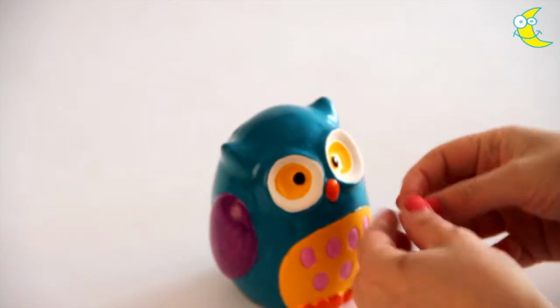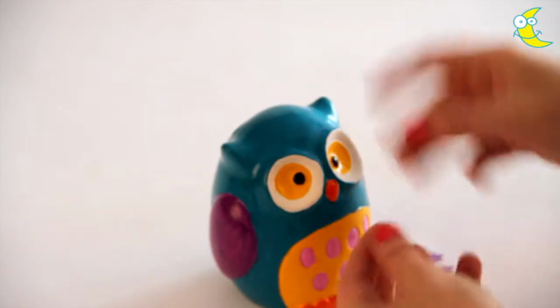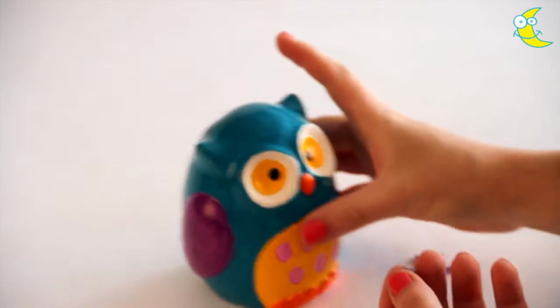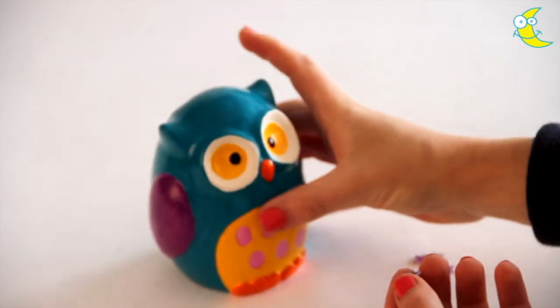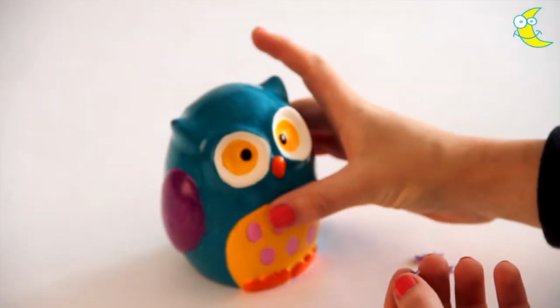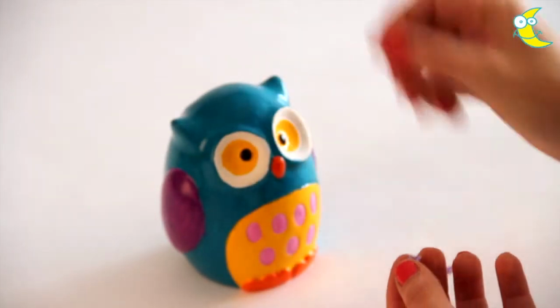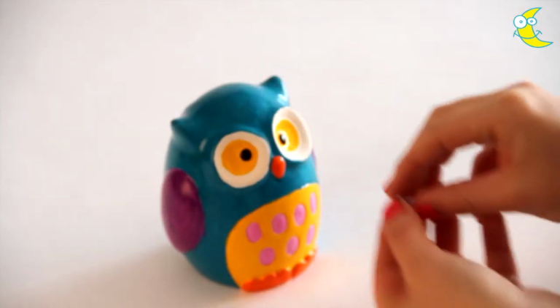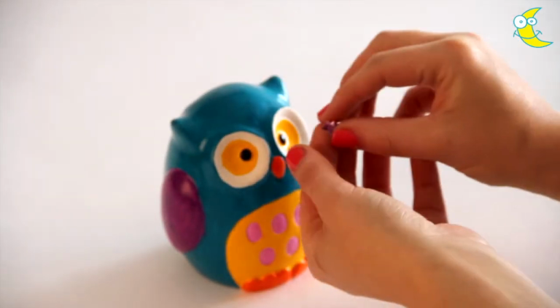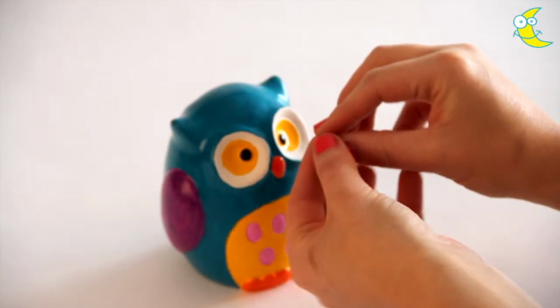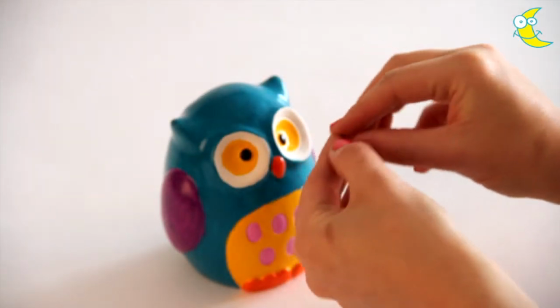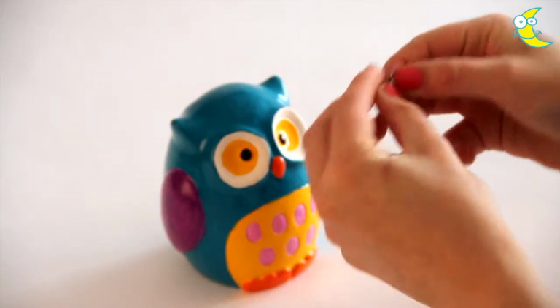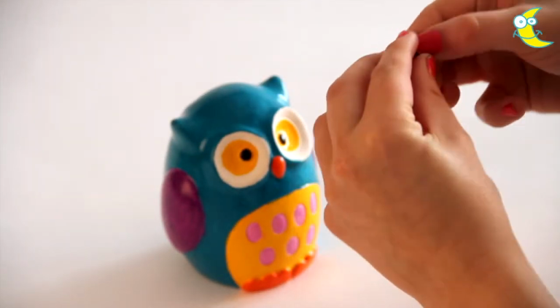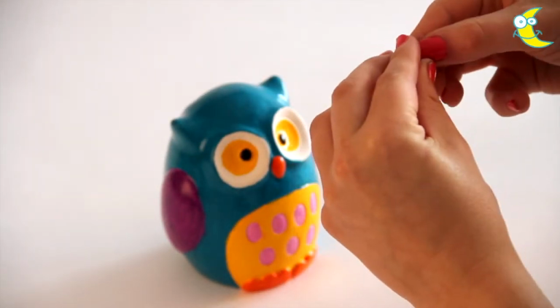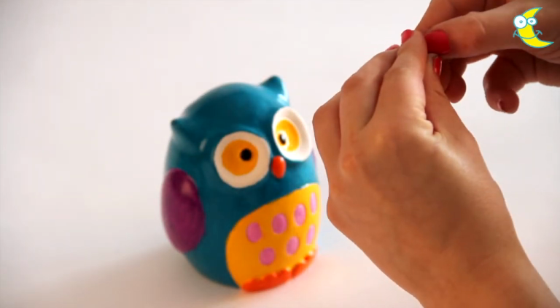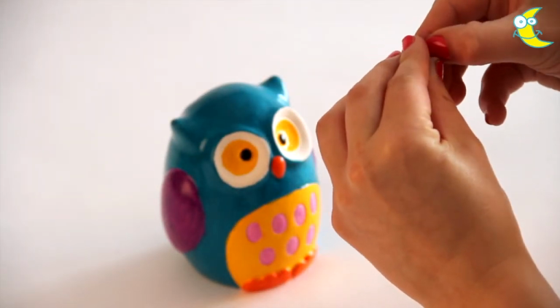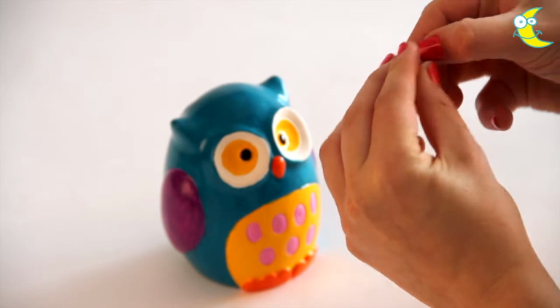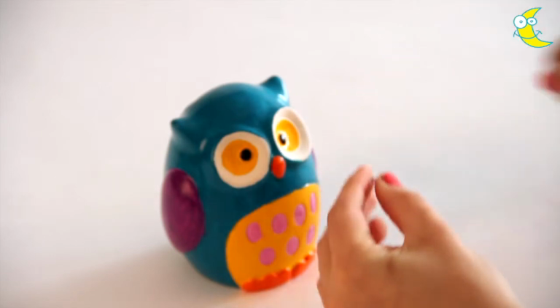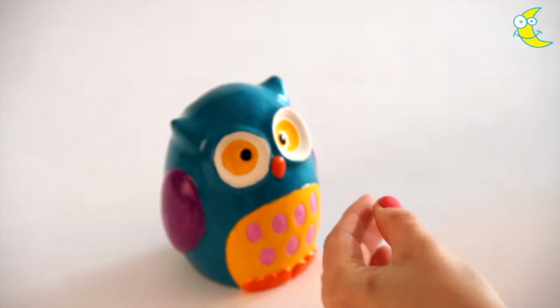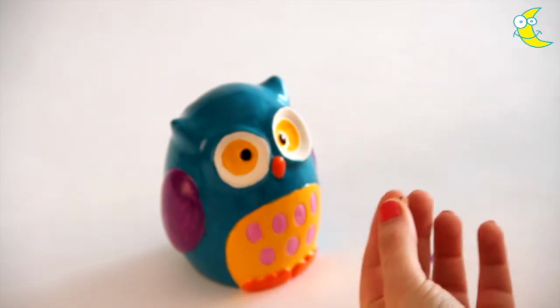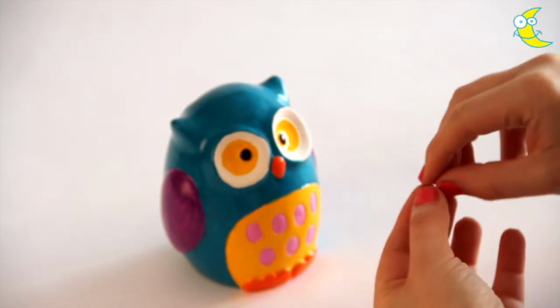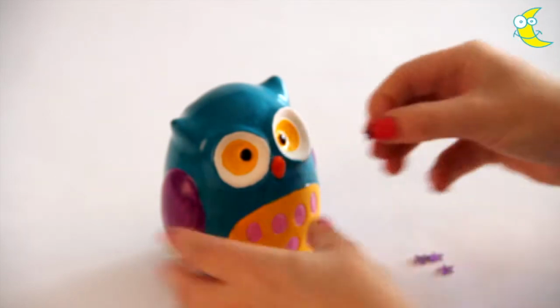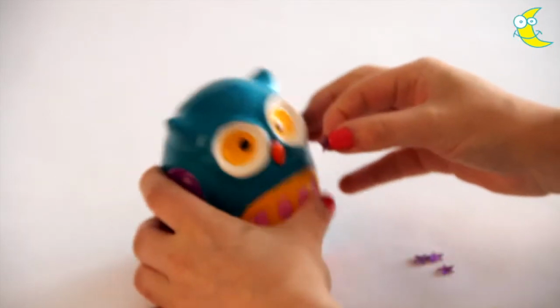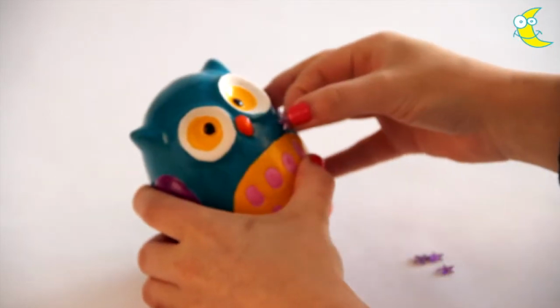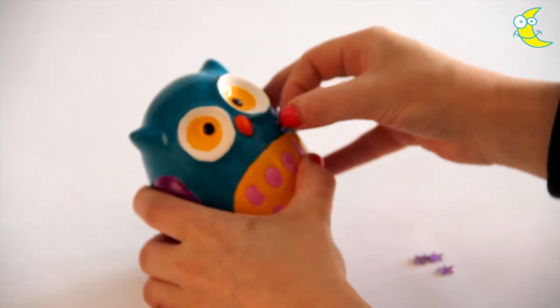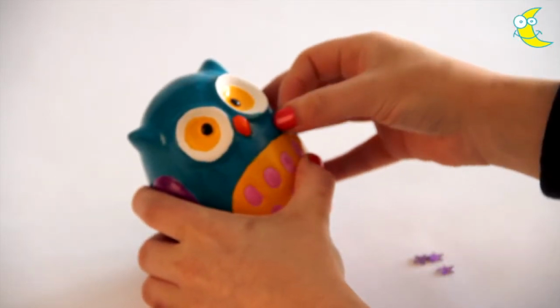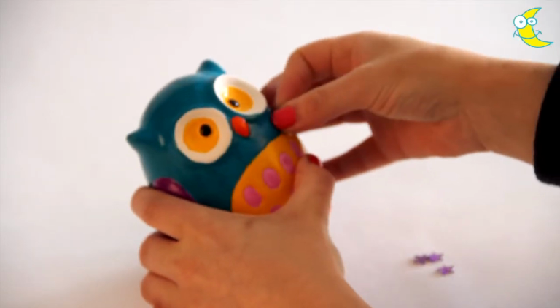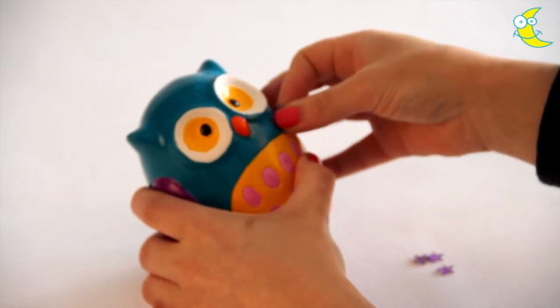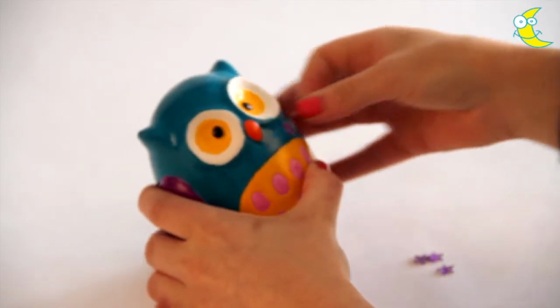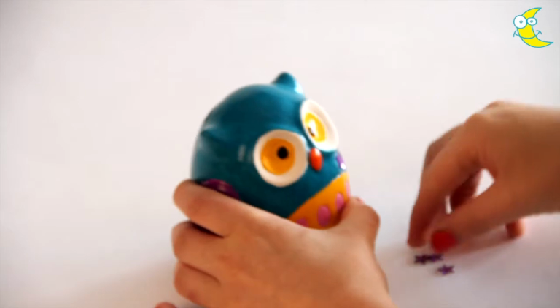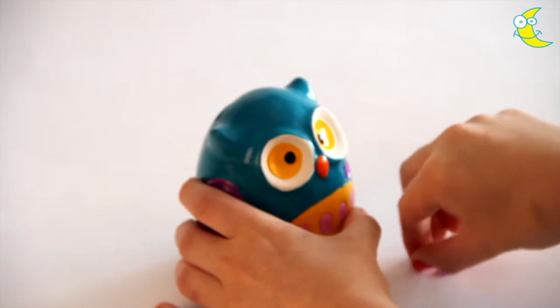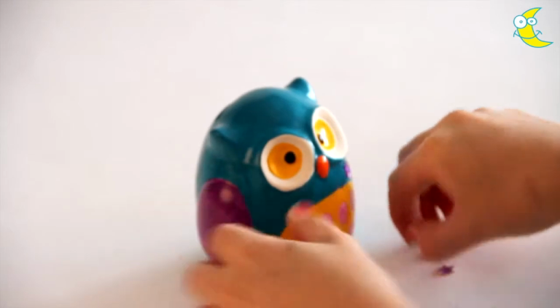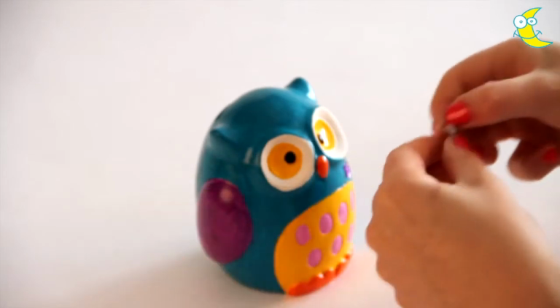Take a selection of self-adhesive star gems, remove the backing and stick them on in a row beneath the beak and the eyes.